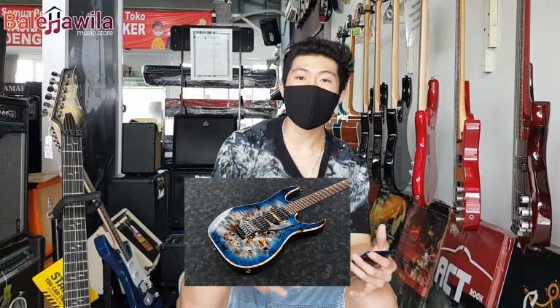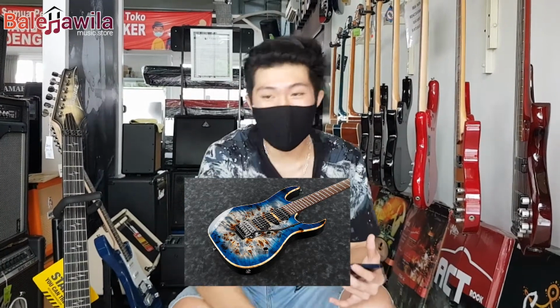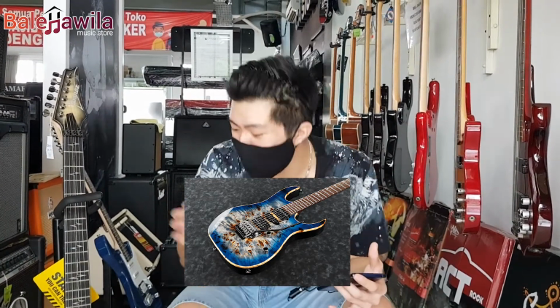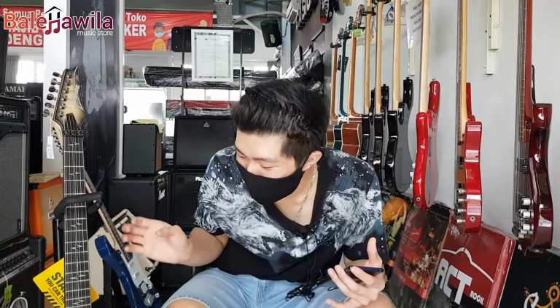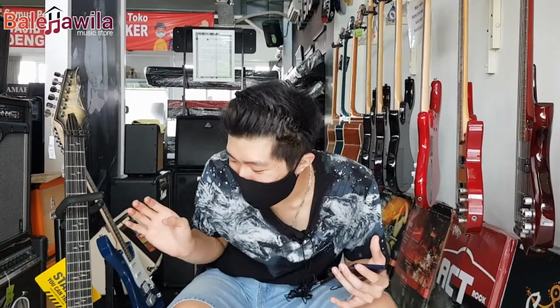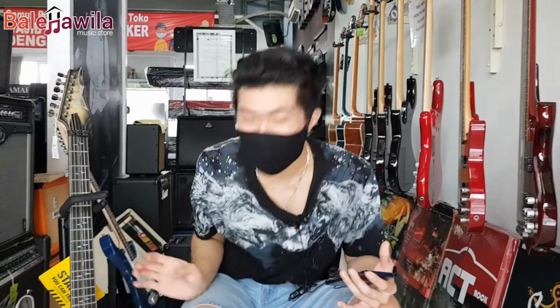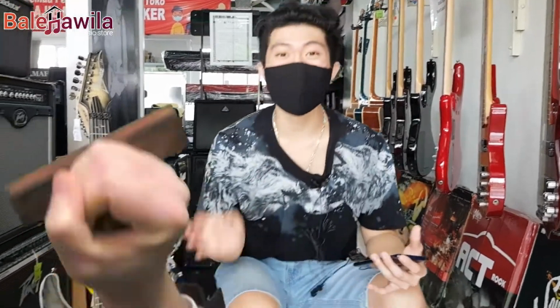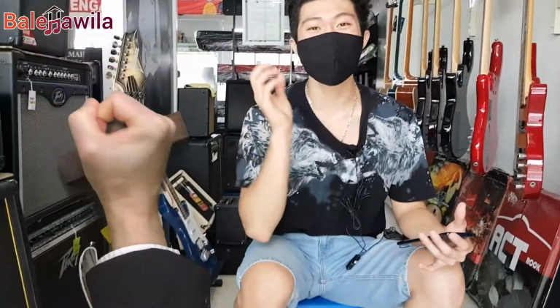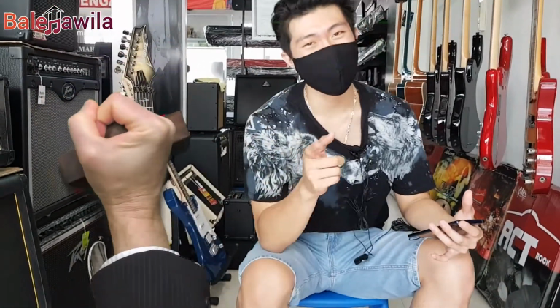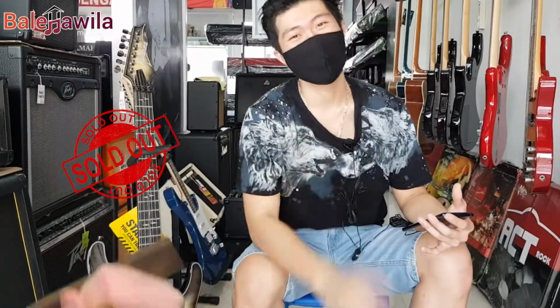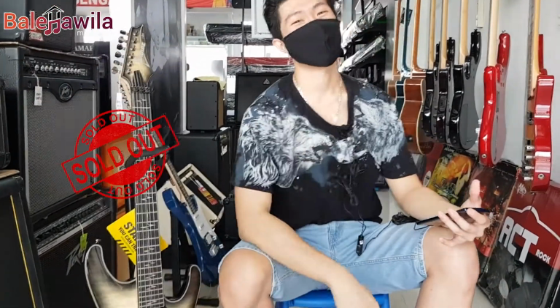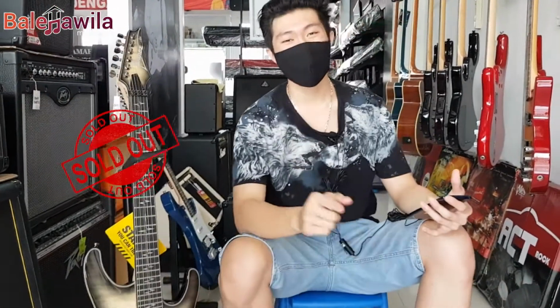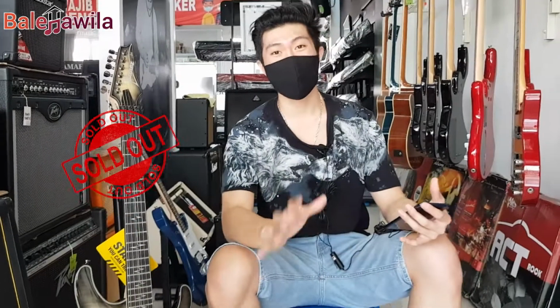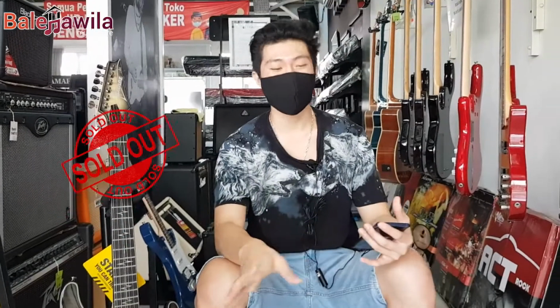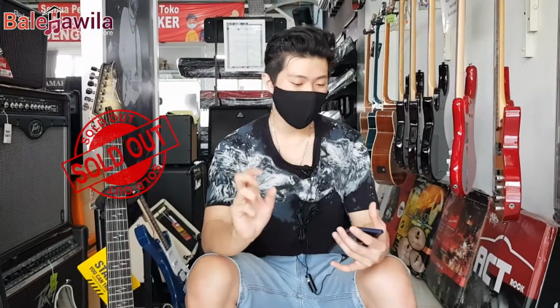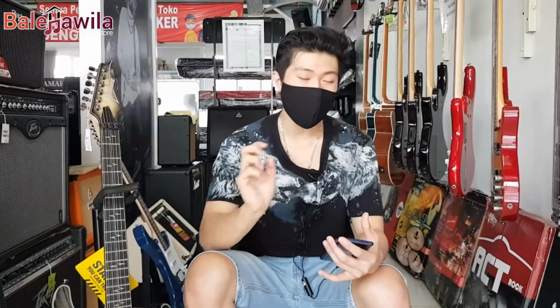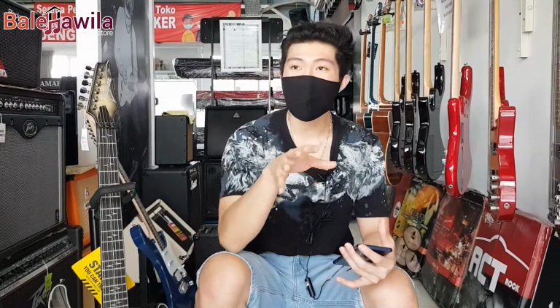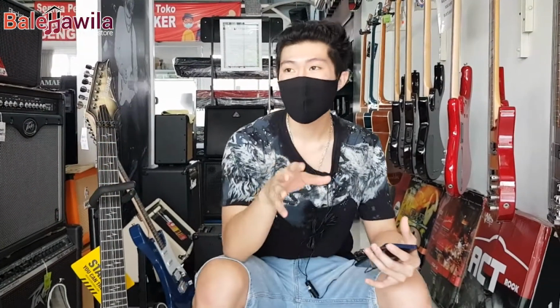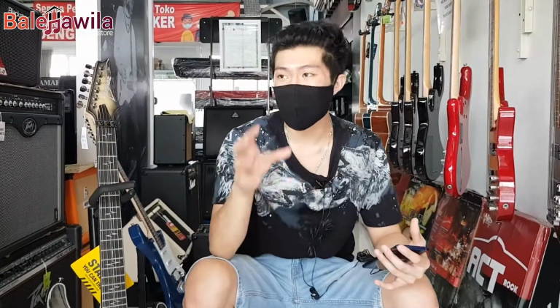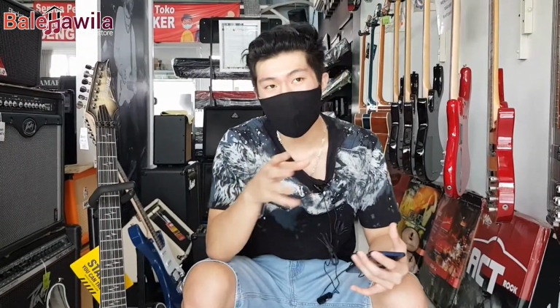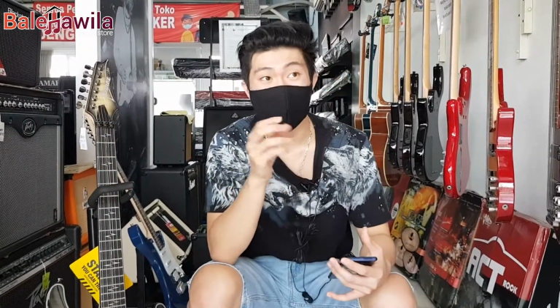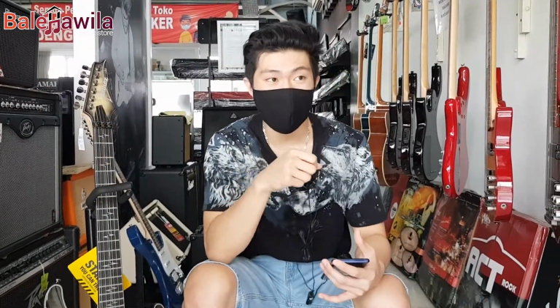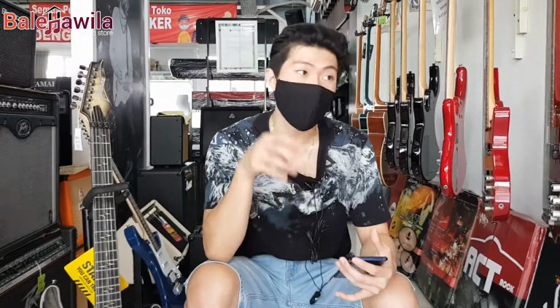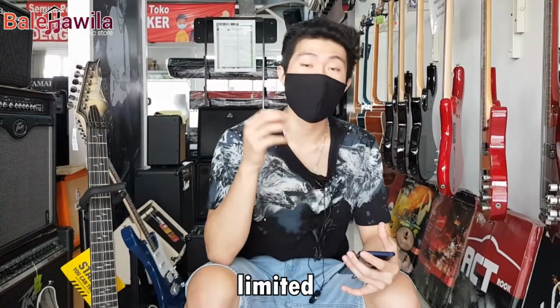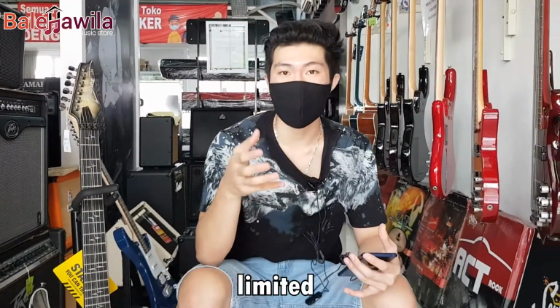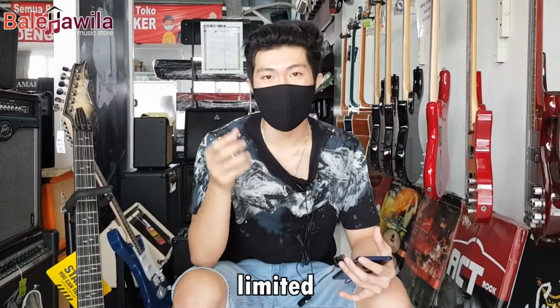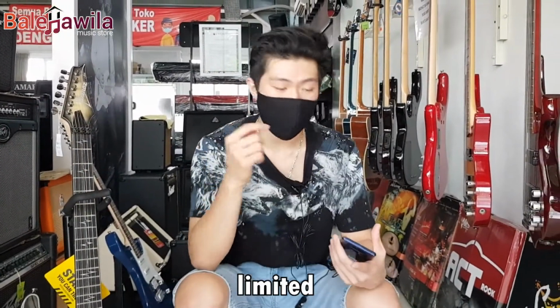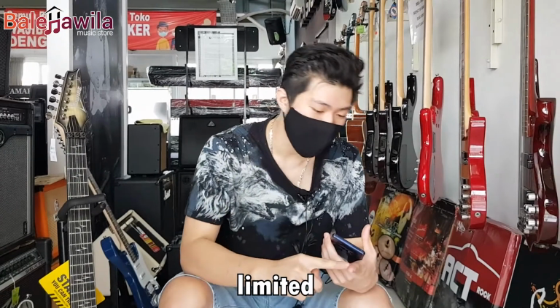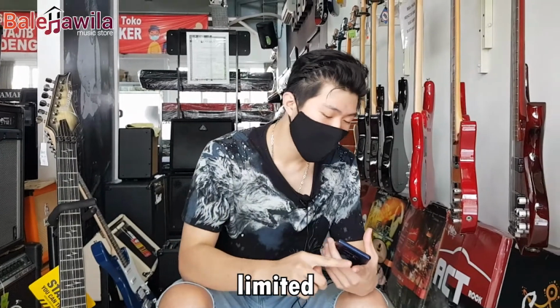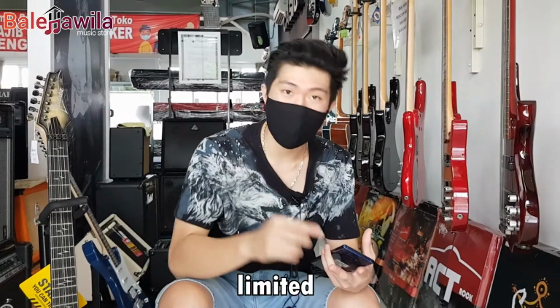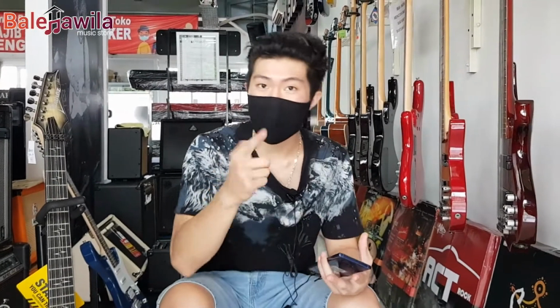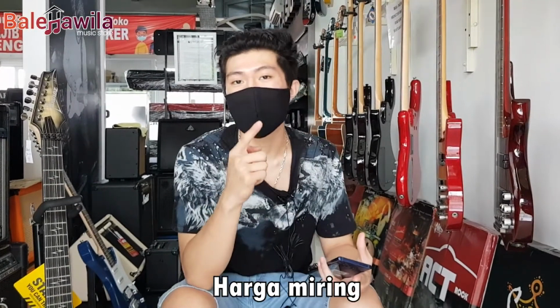Sayangnya, kita nggak bisa nunjukin lagi karena sudah sold, udah terjual ya guys. Karena memang stoknya kita sedikit, karena limited. Ke satu limited, ke dua harga kita miring guys.